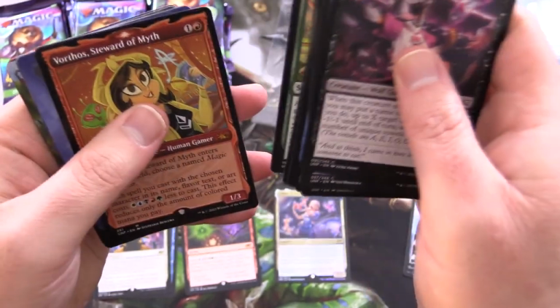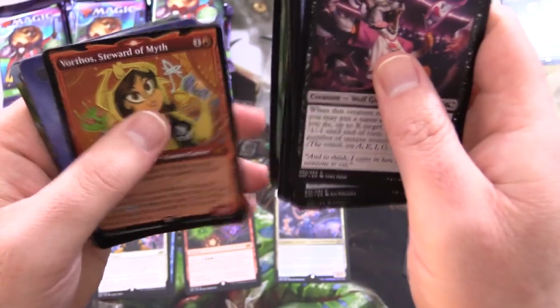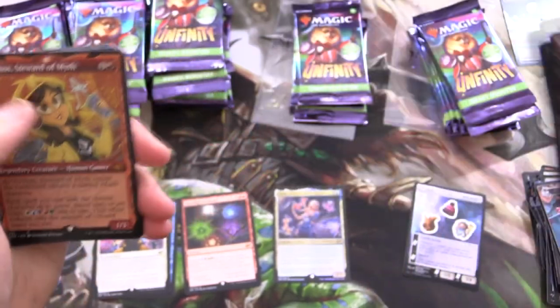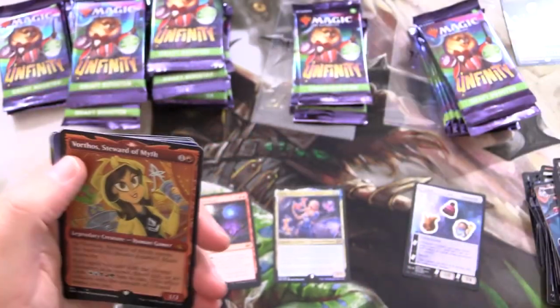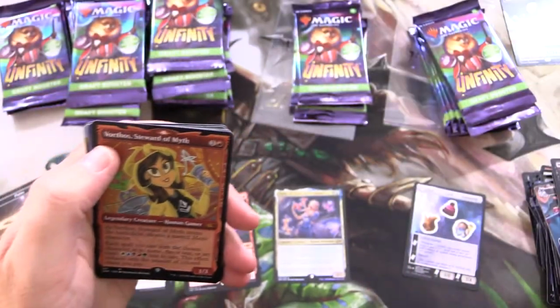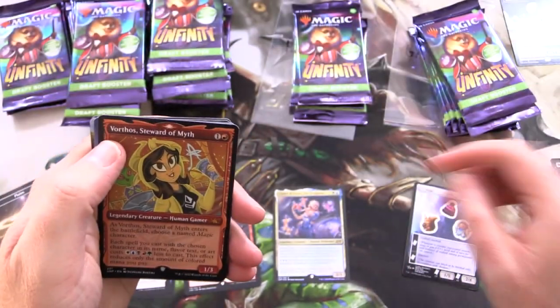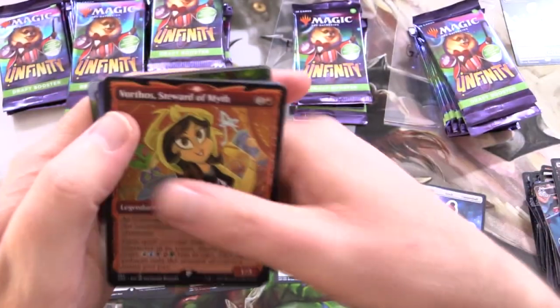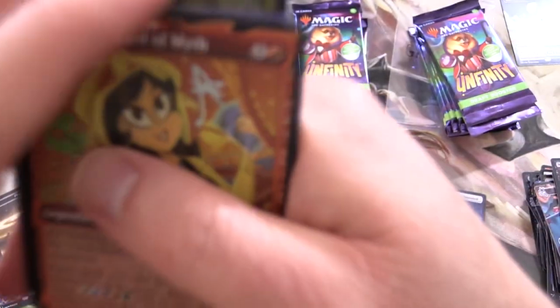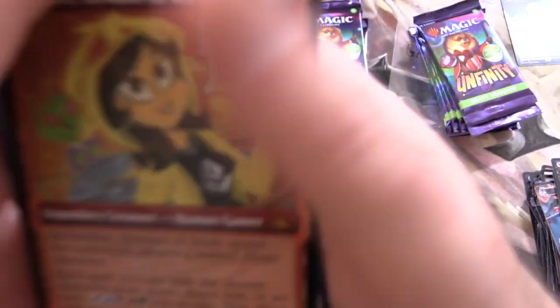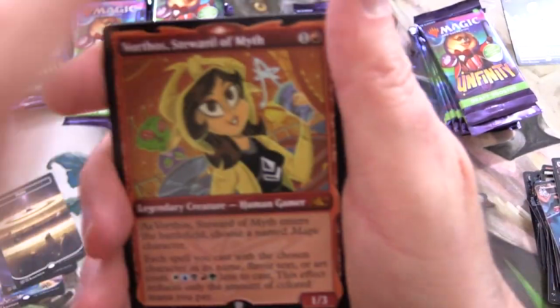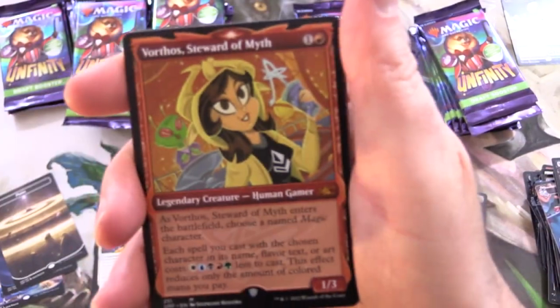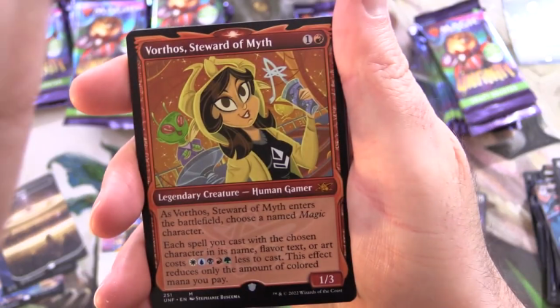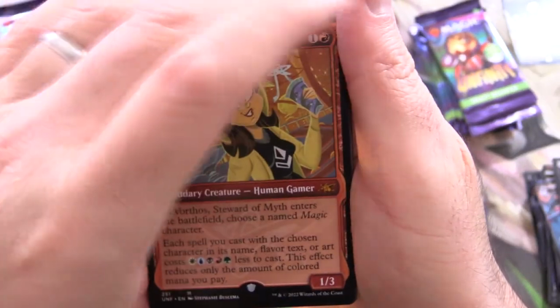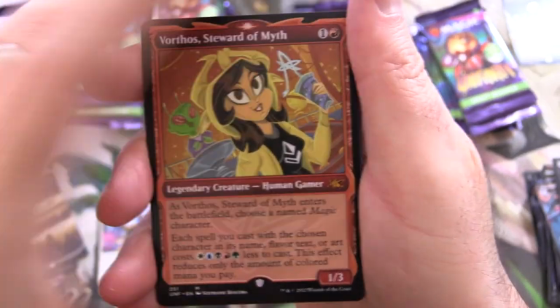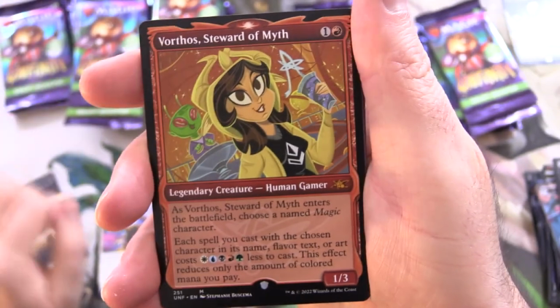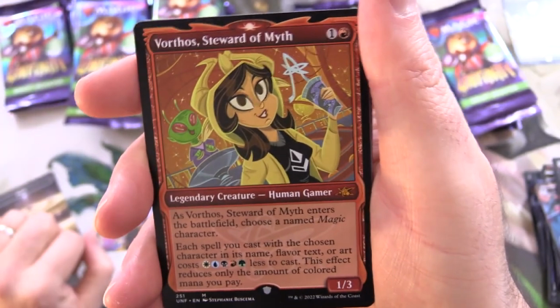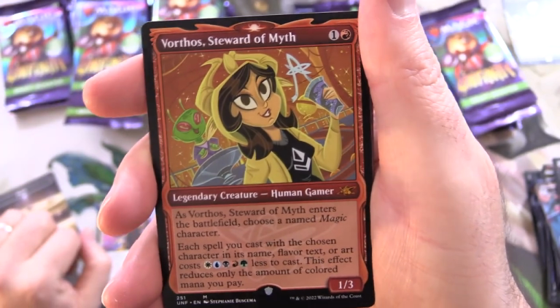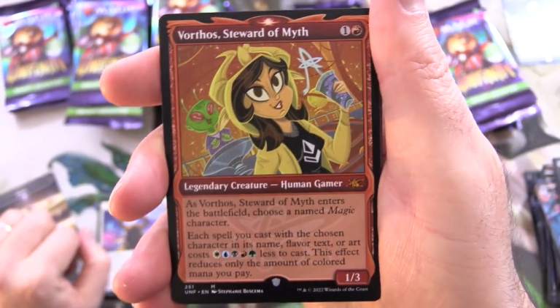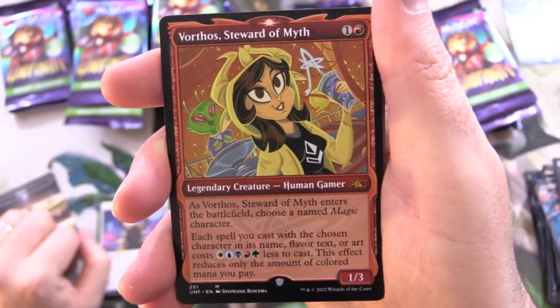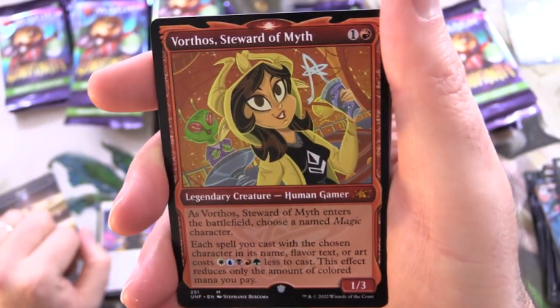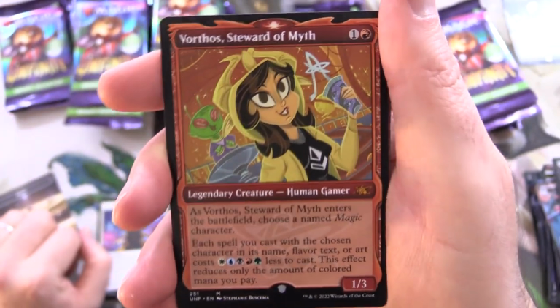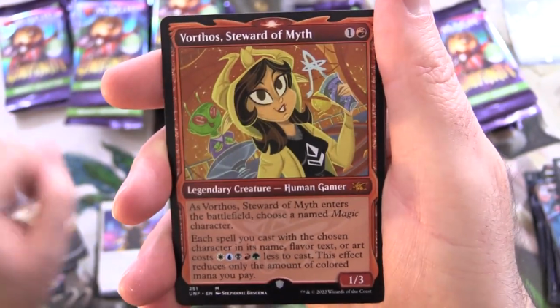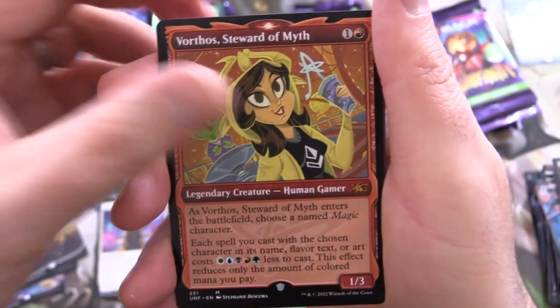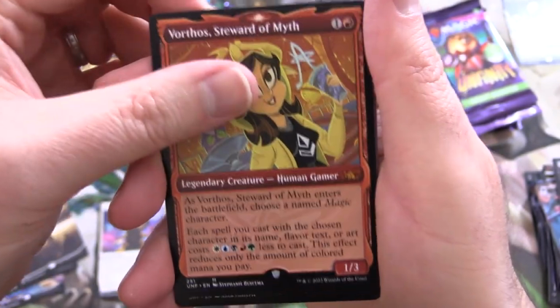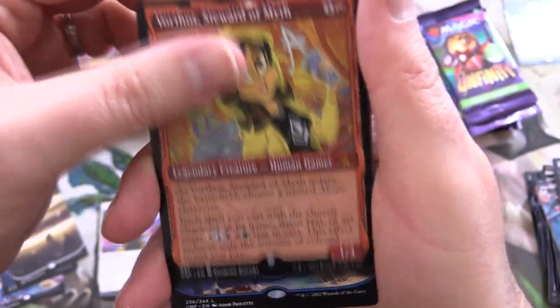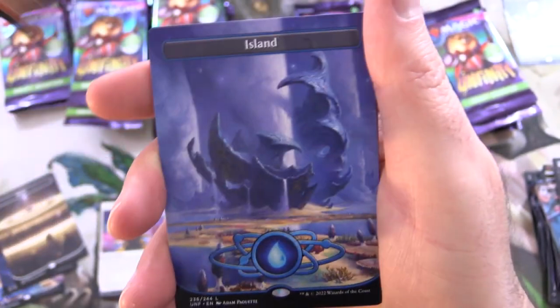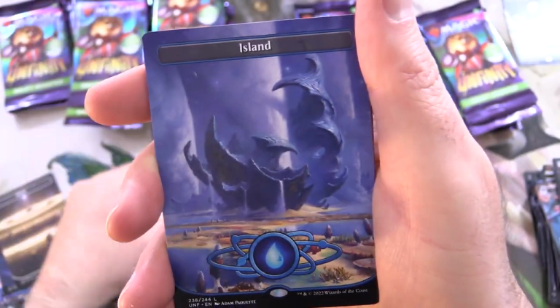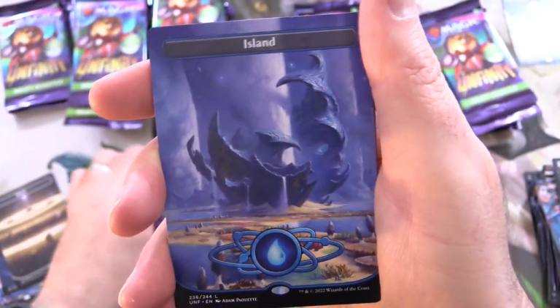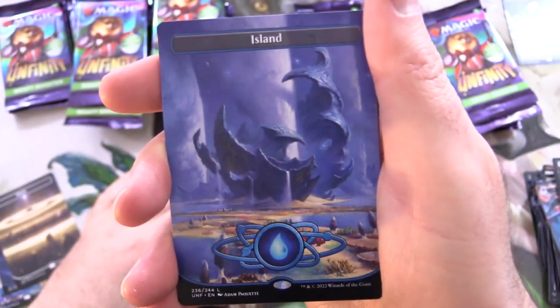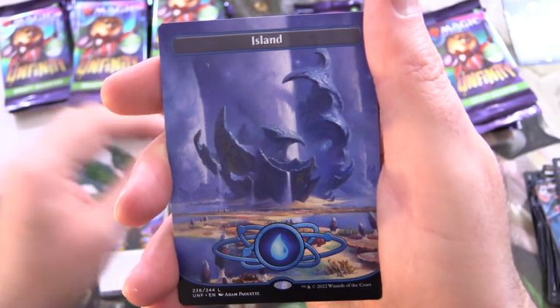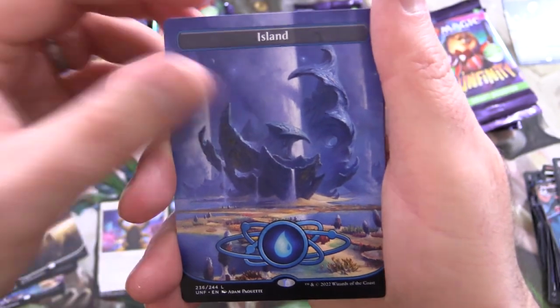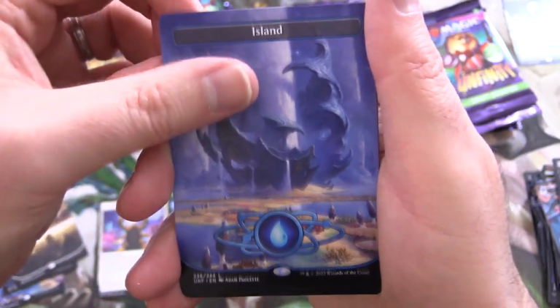Another mythic — we have Vorthos, Steward of Myth, a Human Gamer. So two mythics there. And an island.